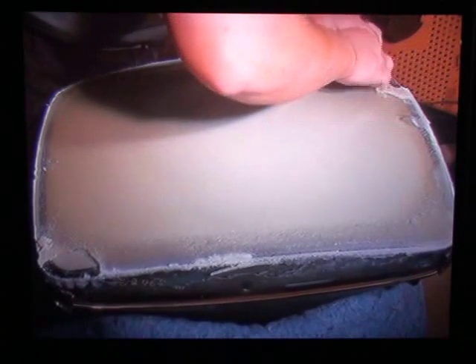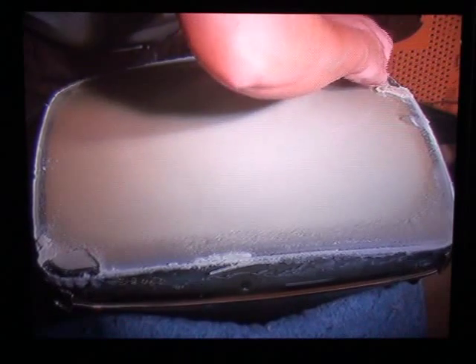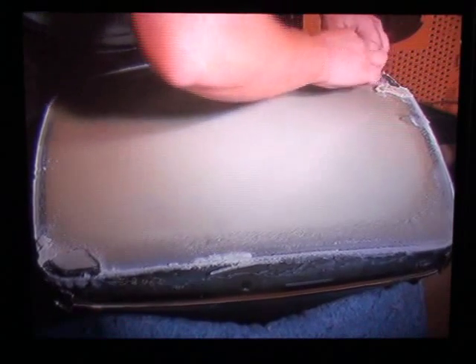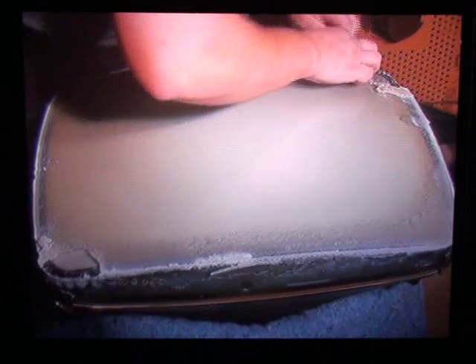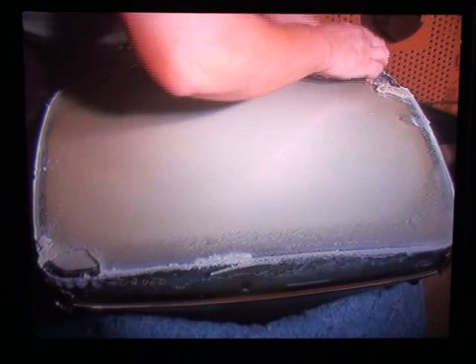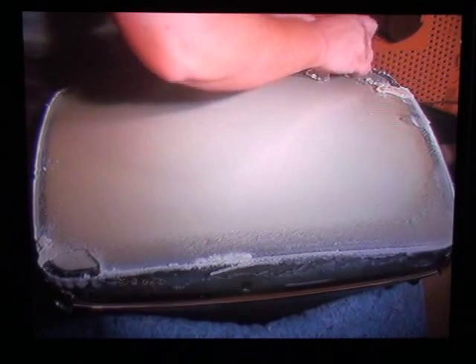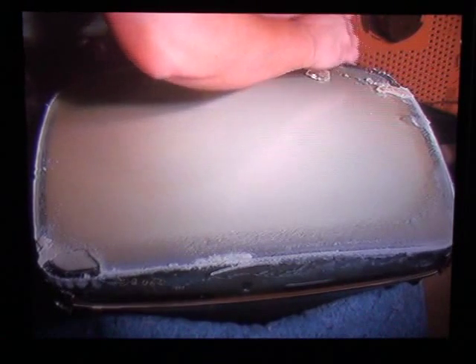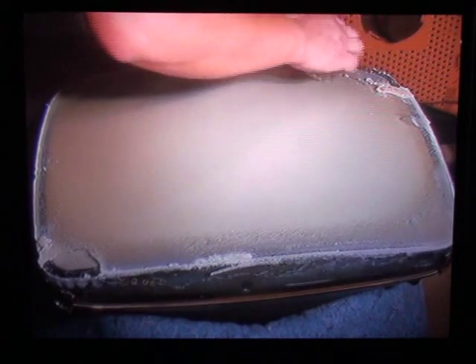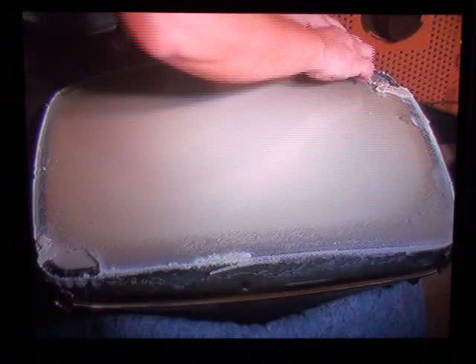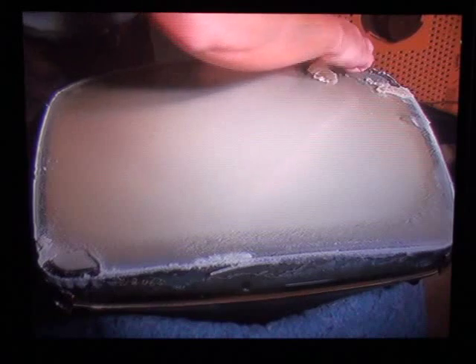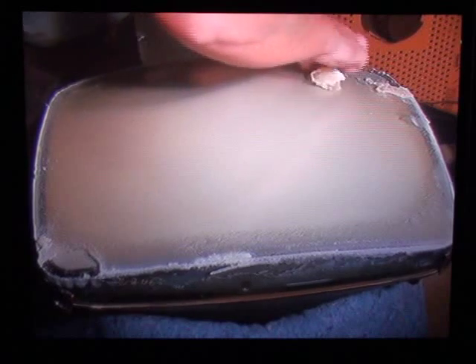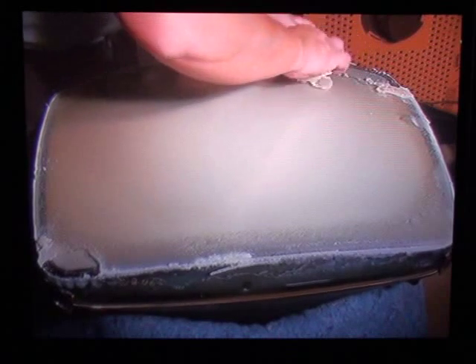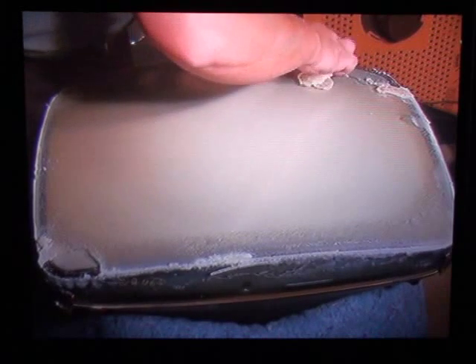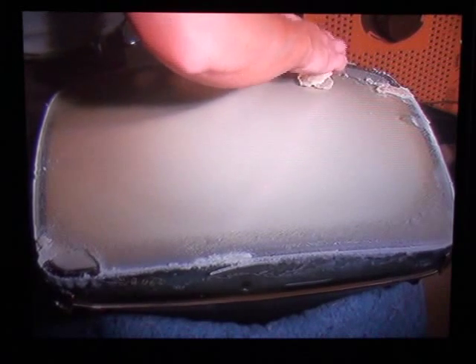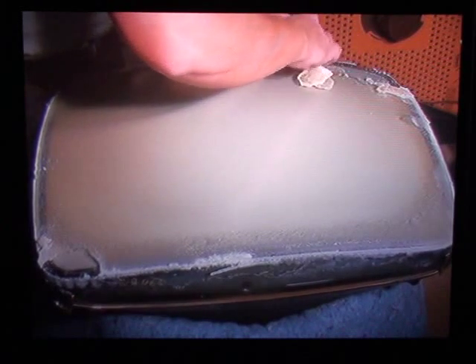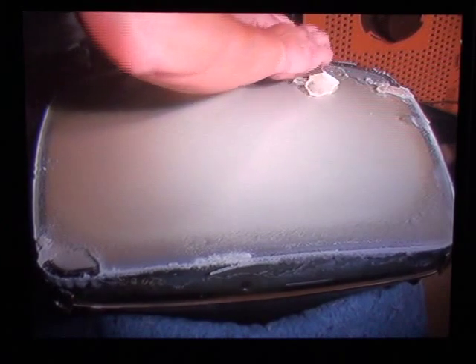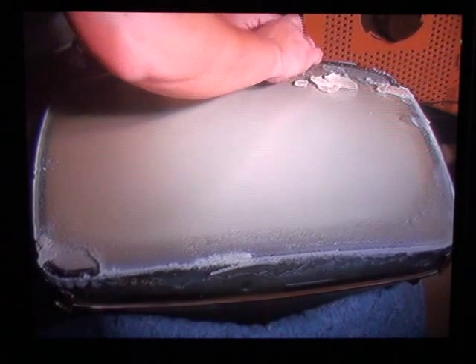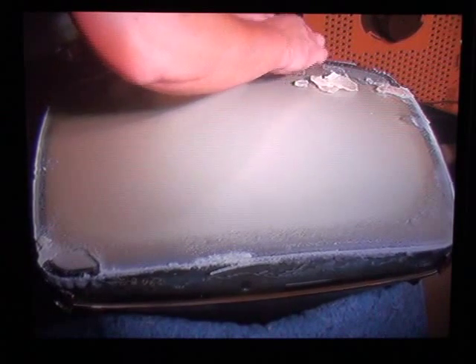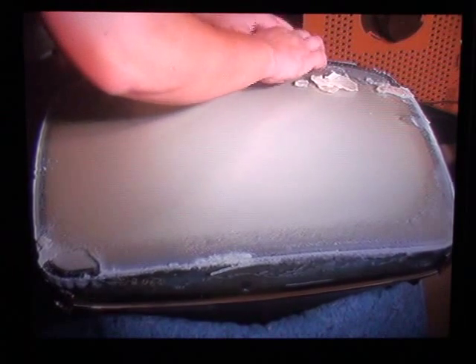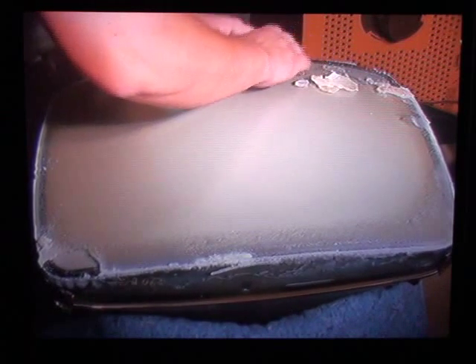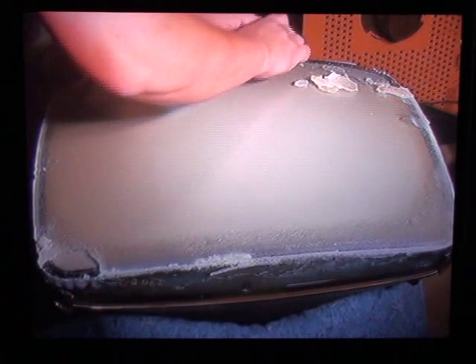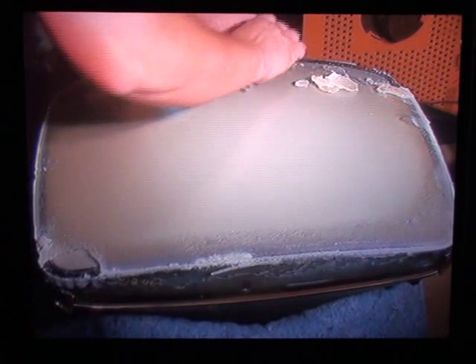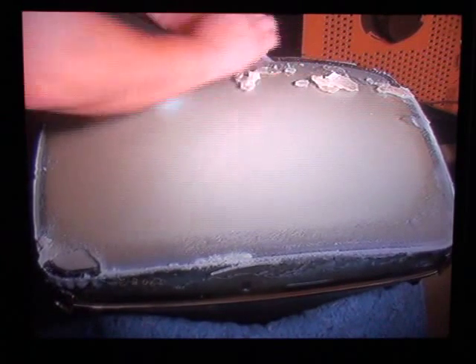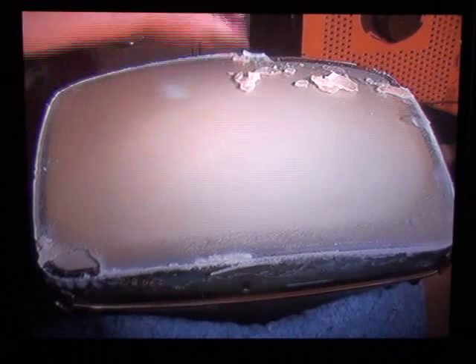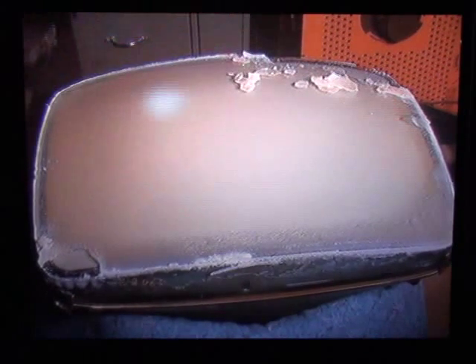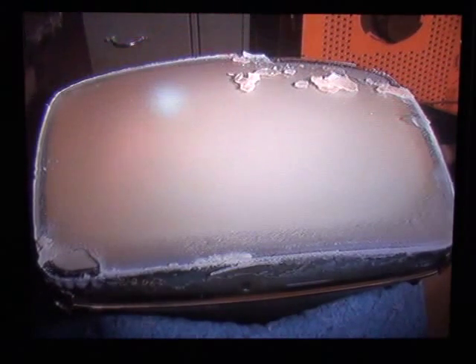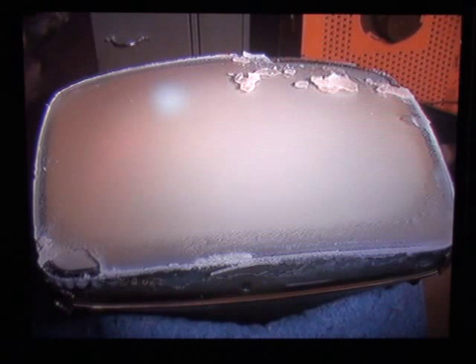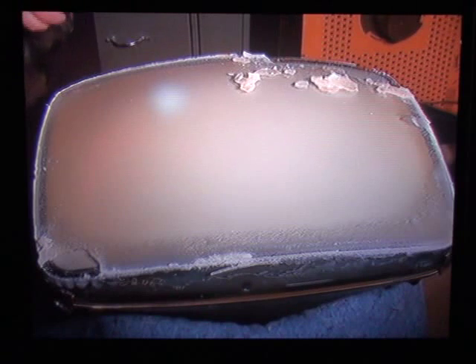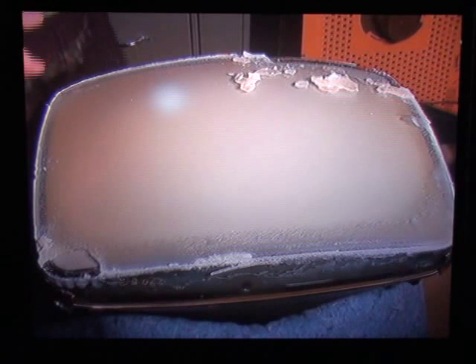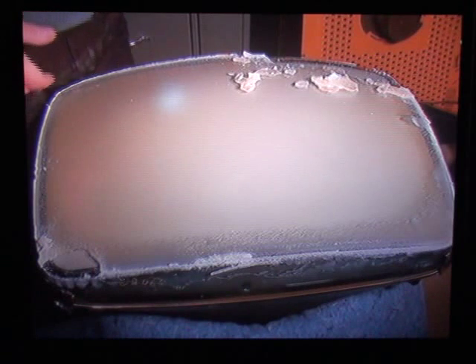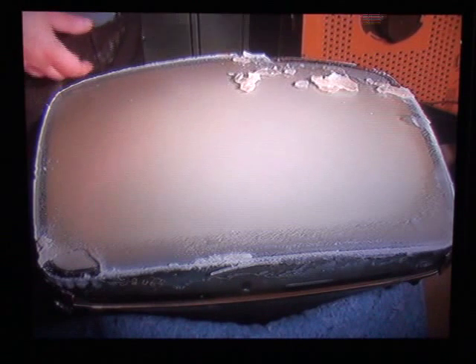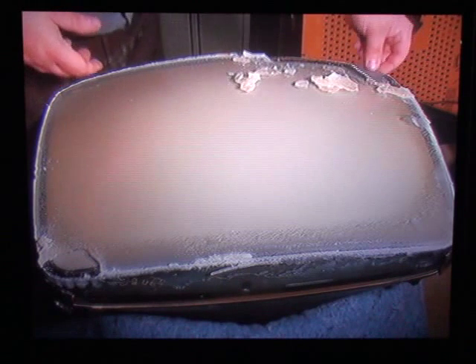It's thick on these rectangulars. We're just going to use a razor blade here.